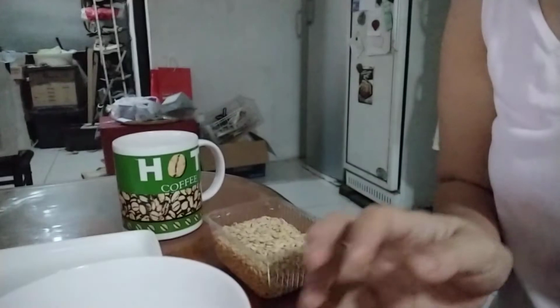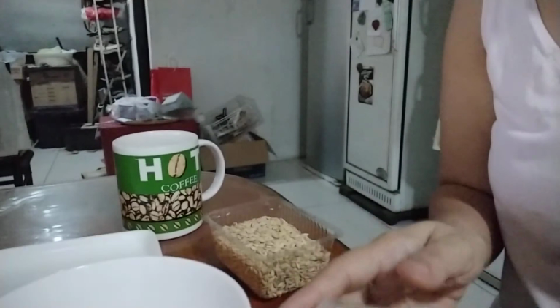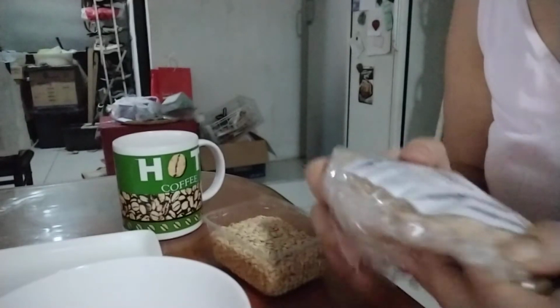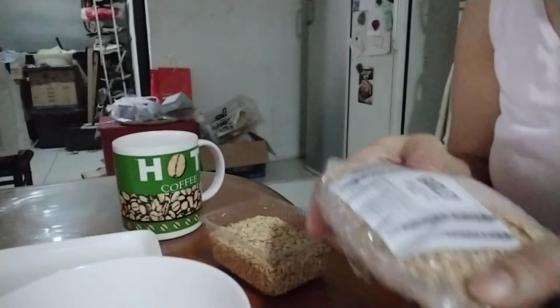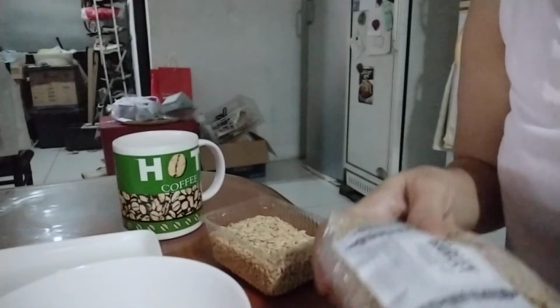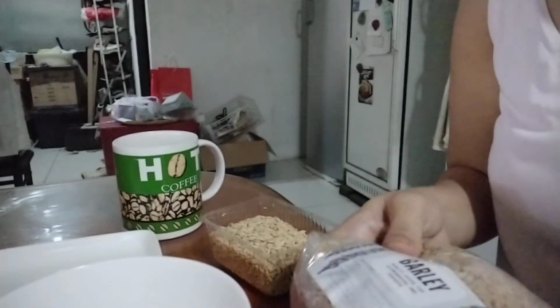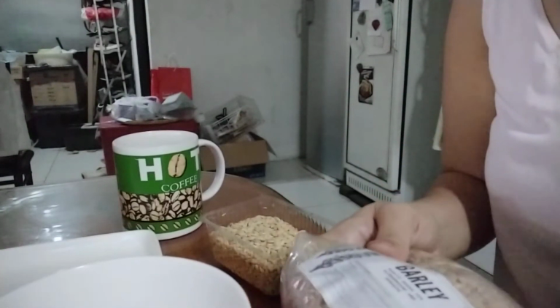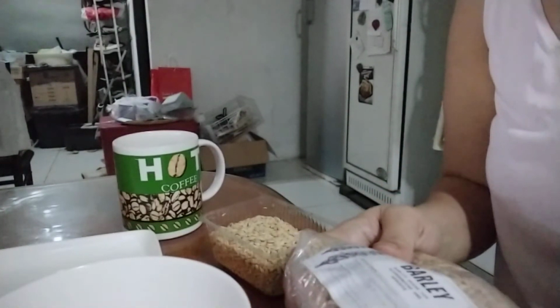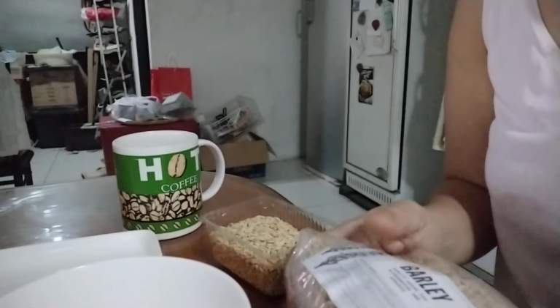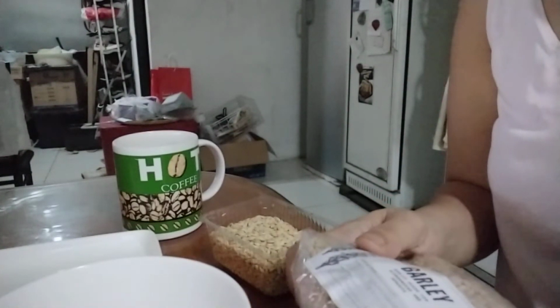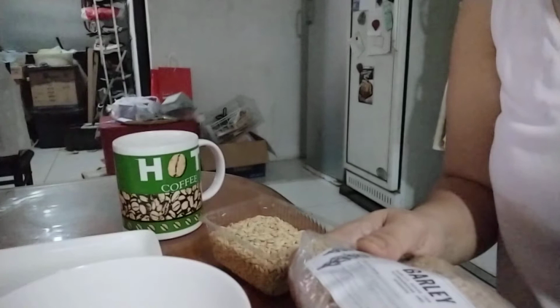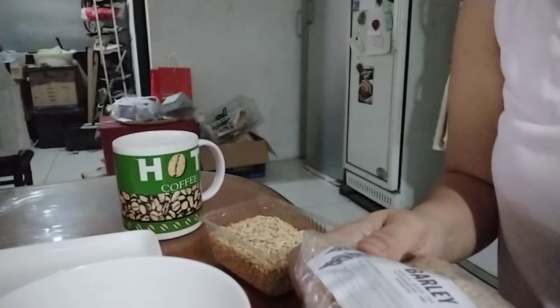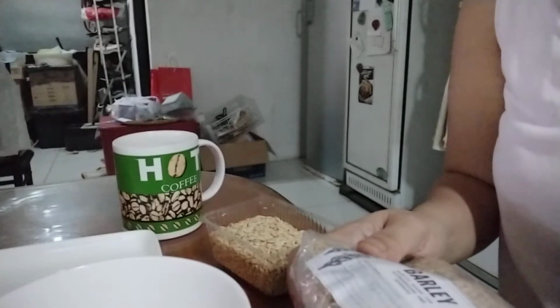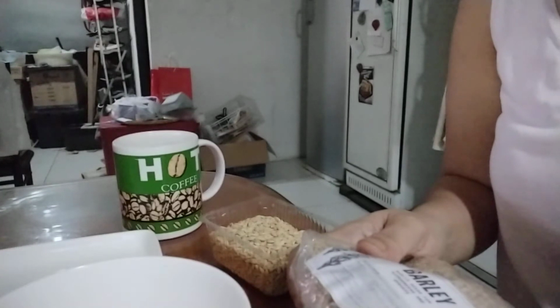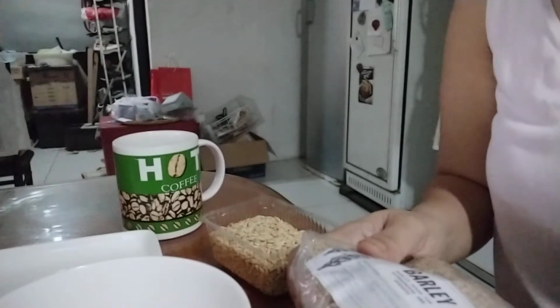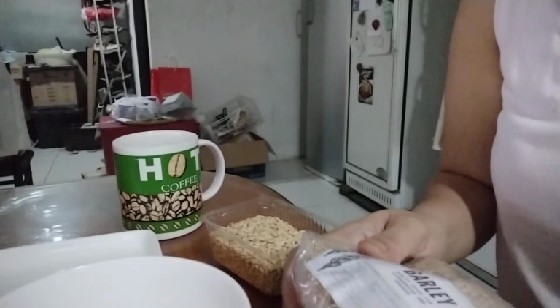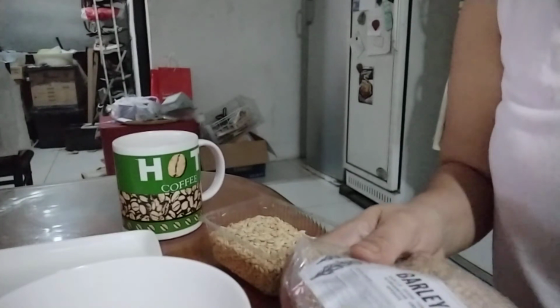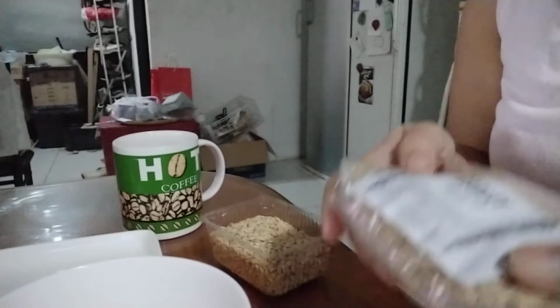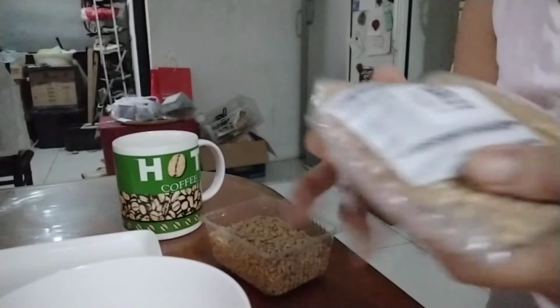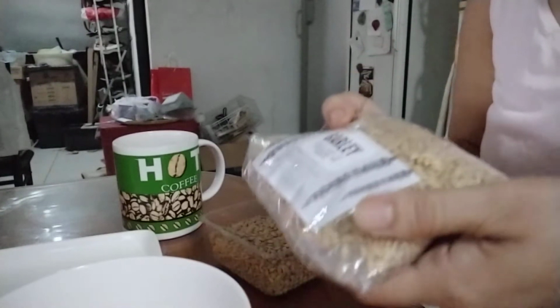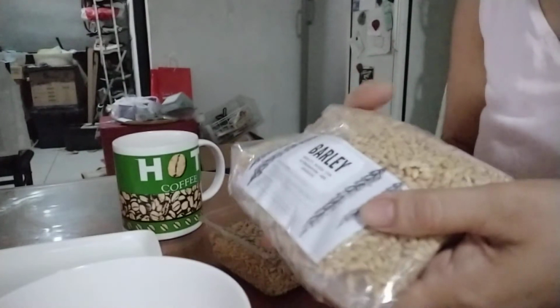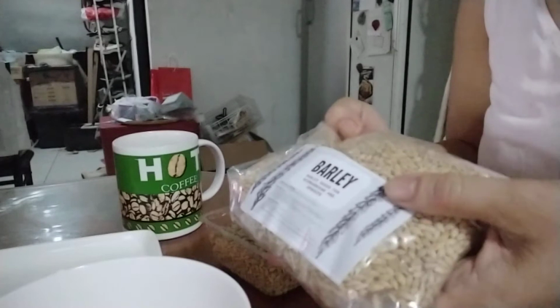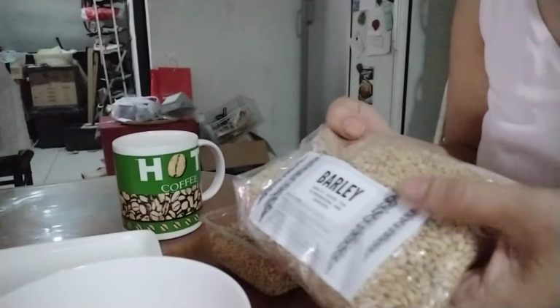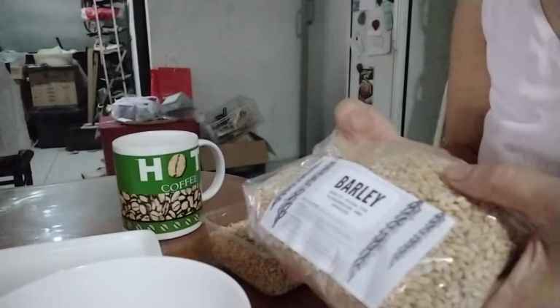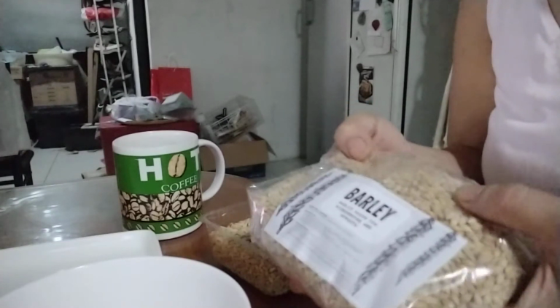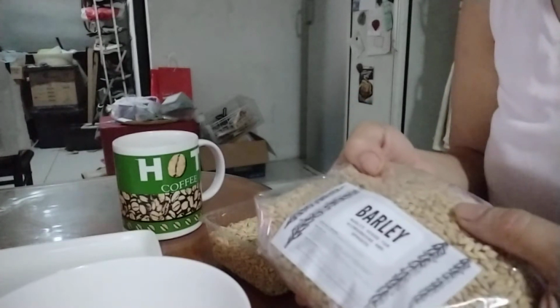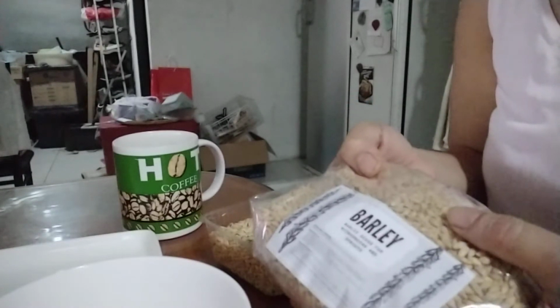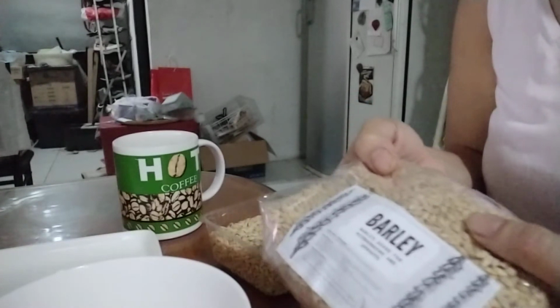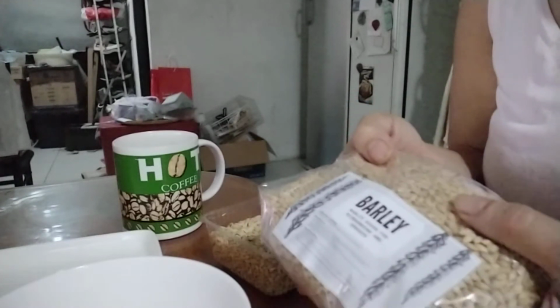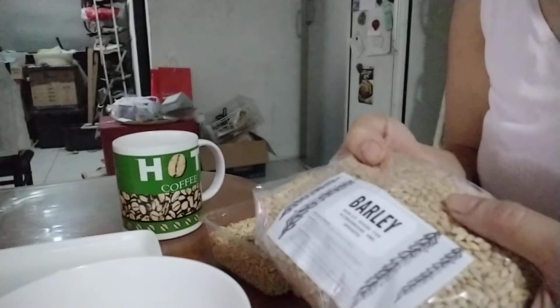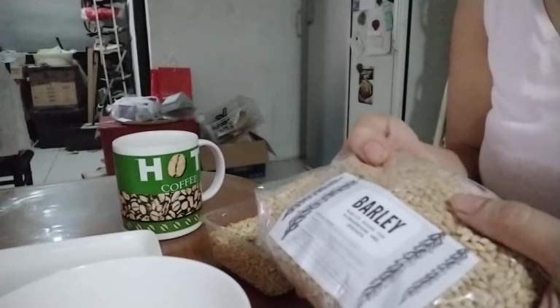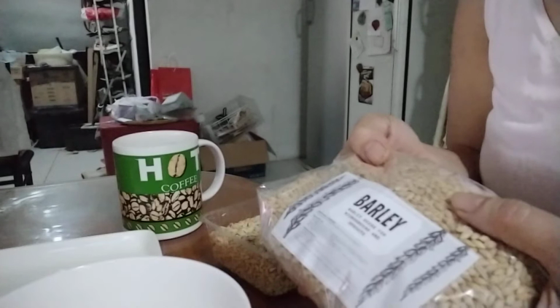Good morning, welcome to our channel, Munch in Chess. Today we are going to show you how to grow barley inside your home. We put the barley seeds online for 60 pesos per kilo, or that's less than 2 US dollars.